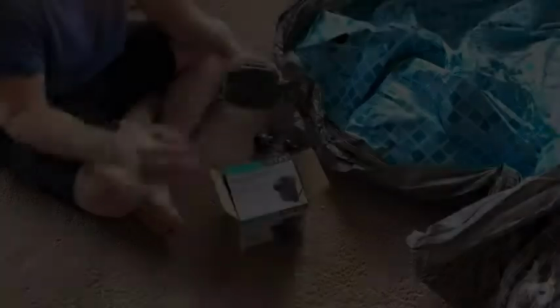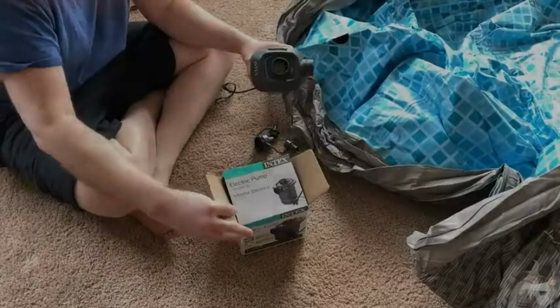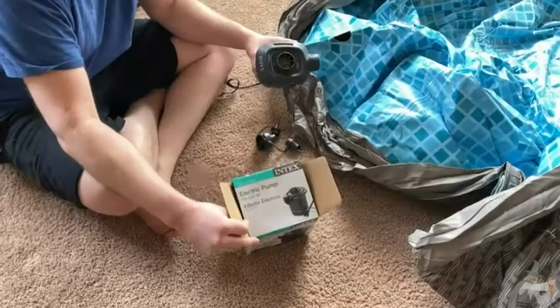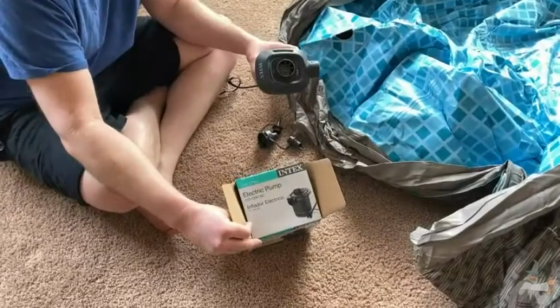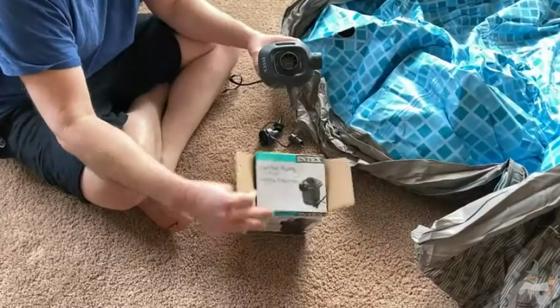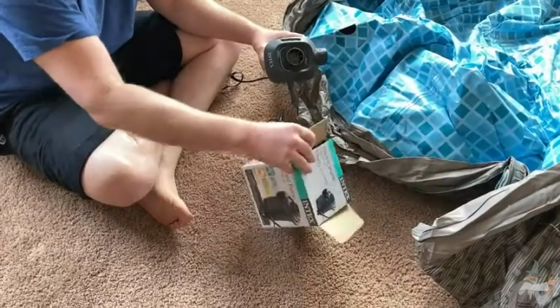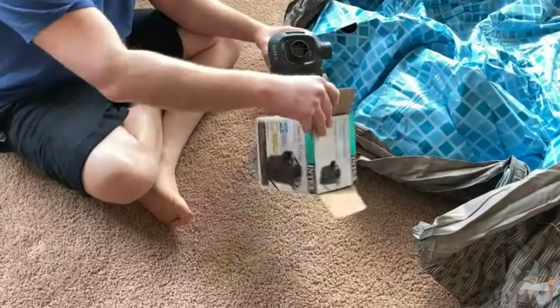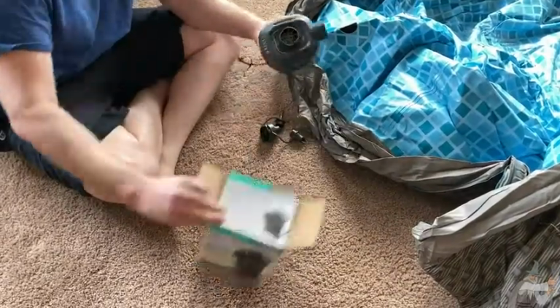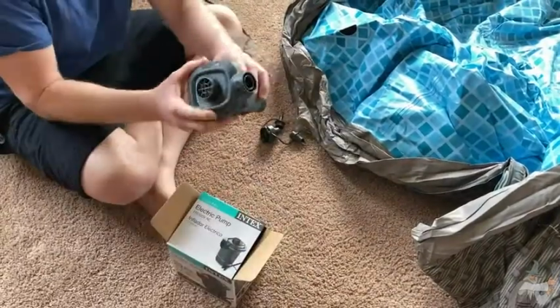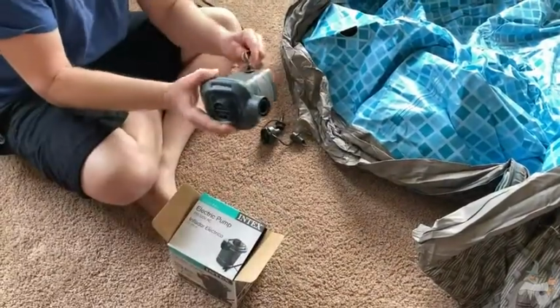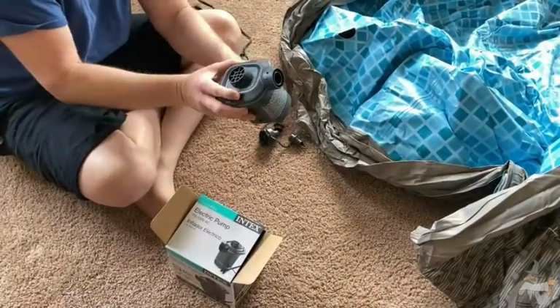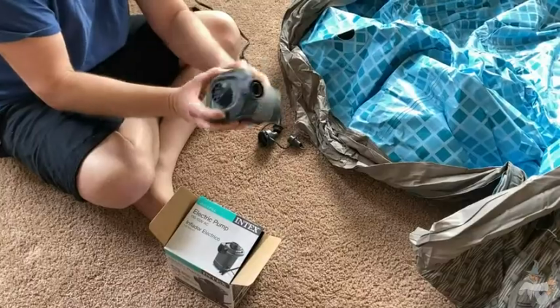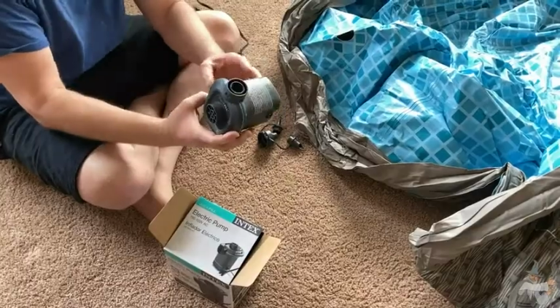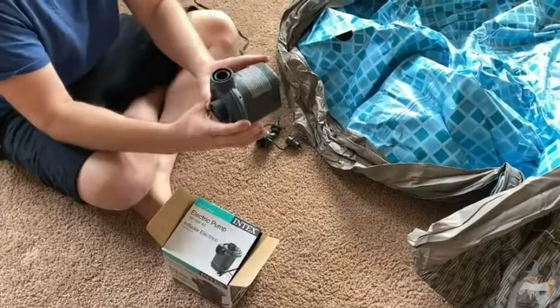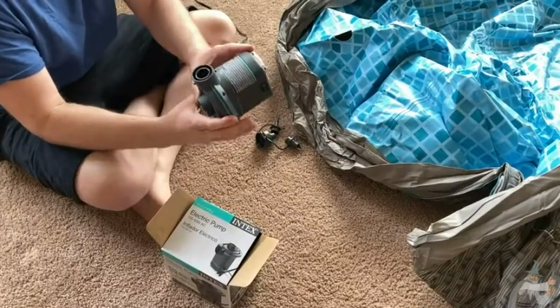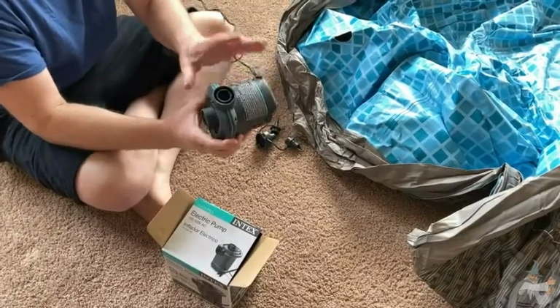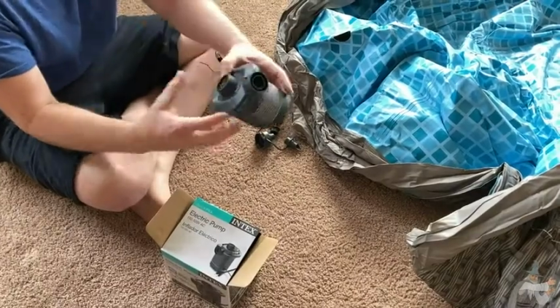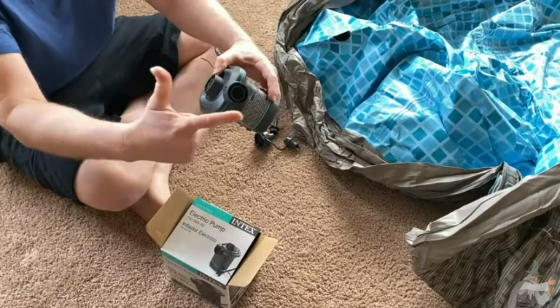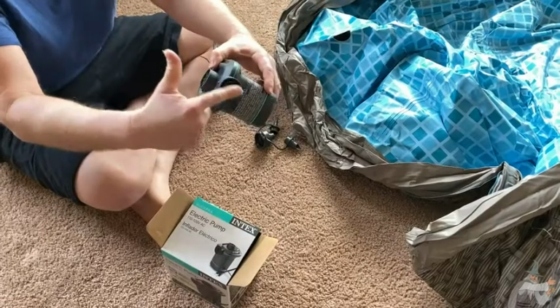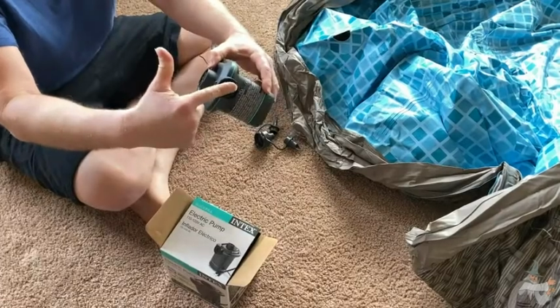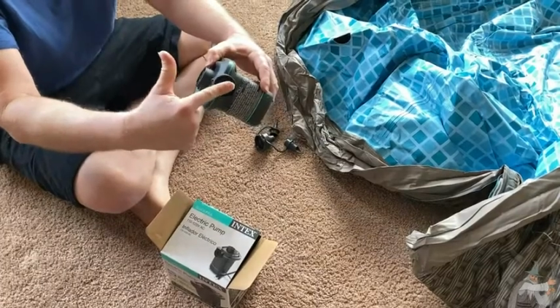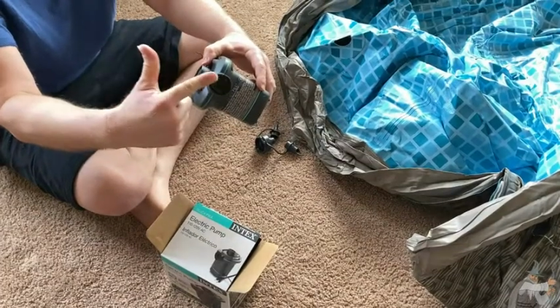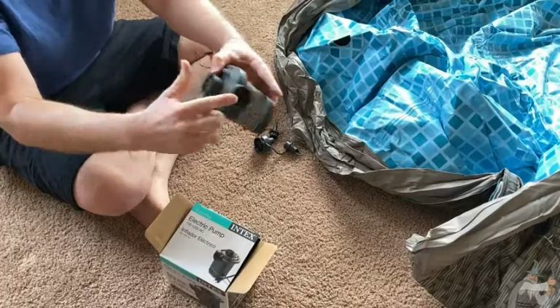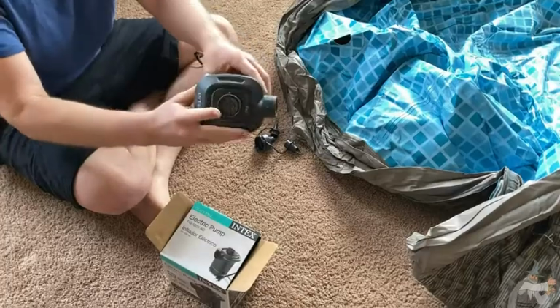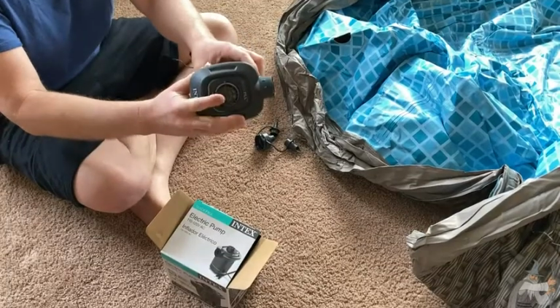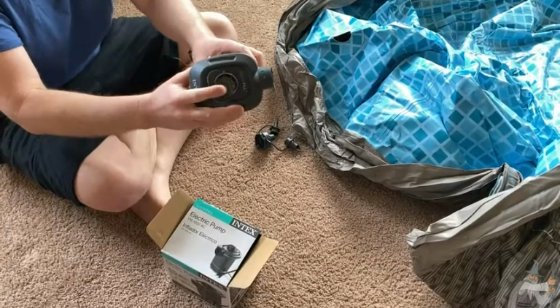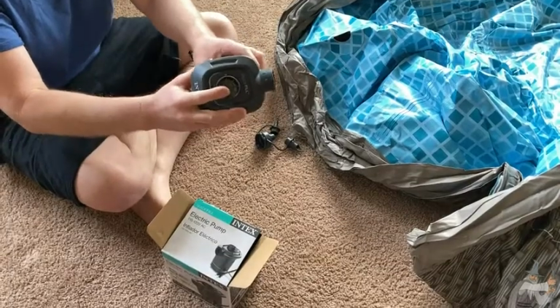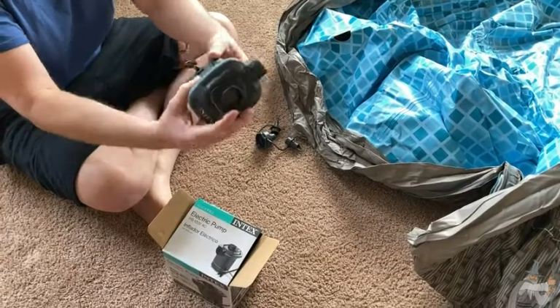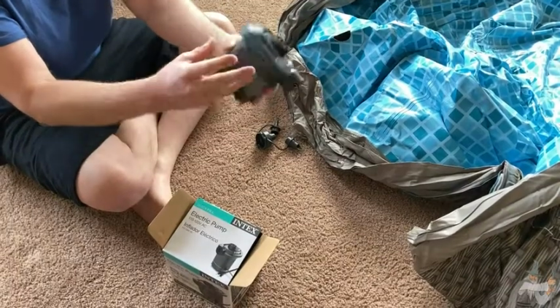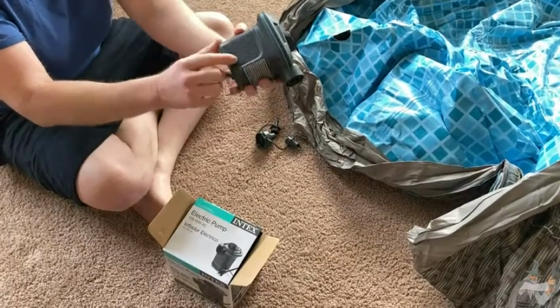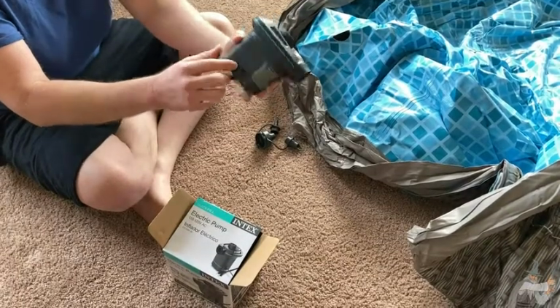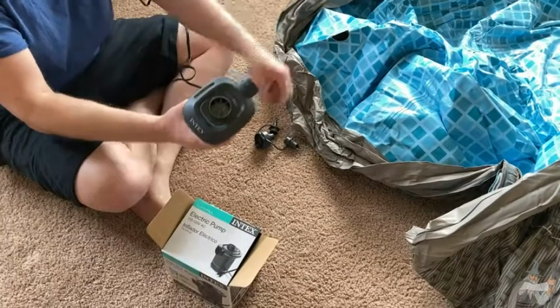This is the Intech Quick Fill Pump. It's an electric pump that plugs into an AC outlet and it has two main features. This nostril here is used to inflate and this one is used to deflate, and all you do is press the simple button and it works.